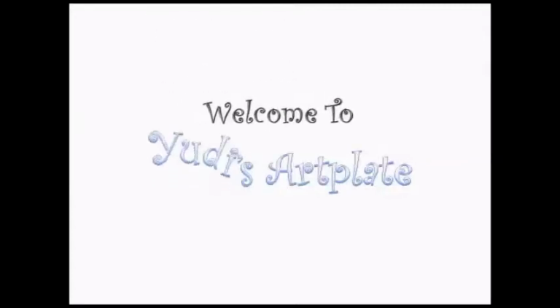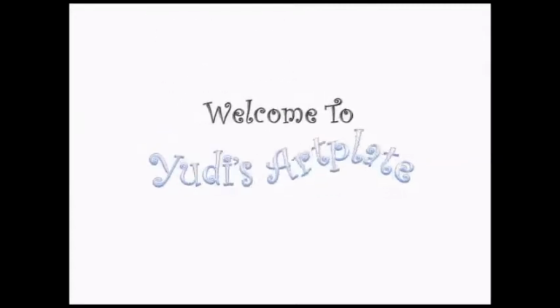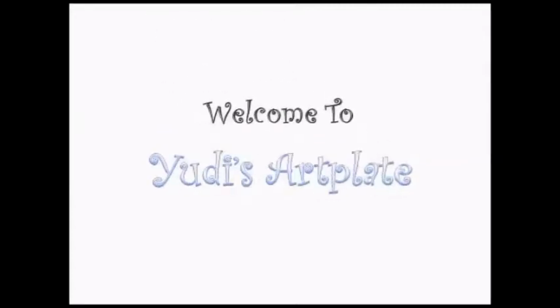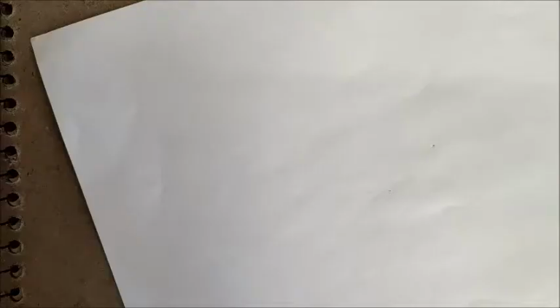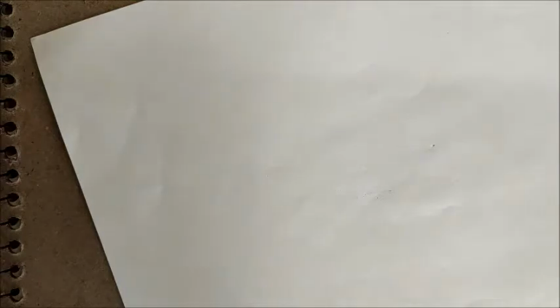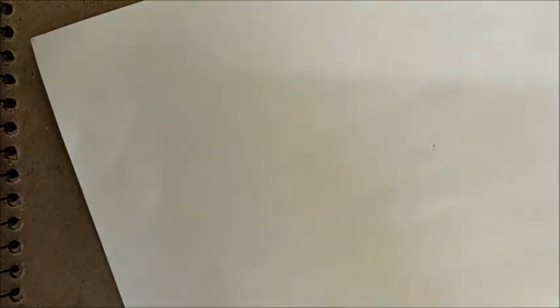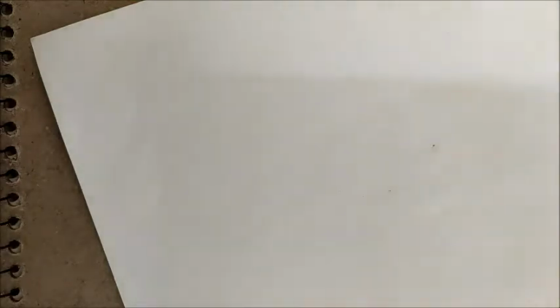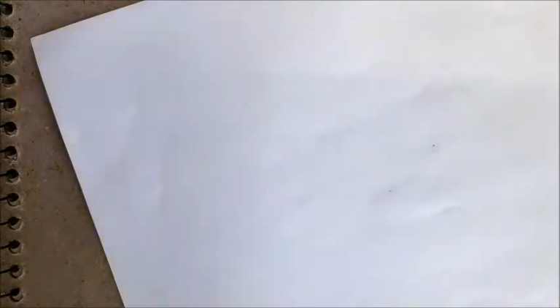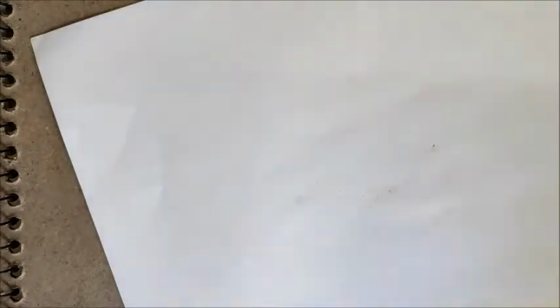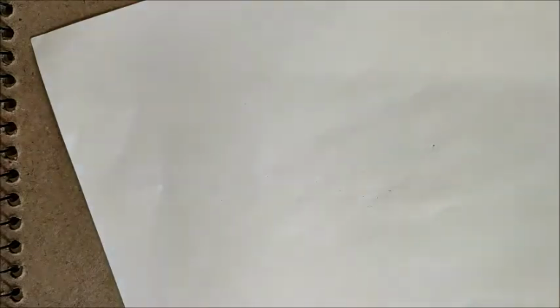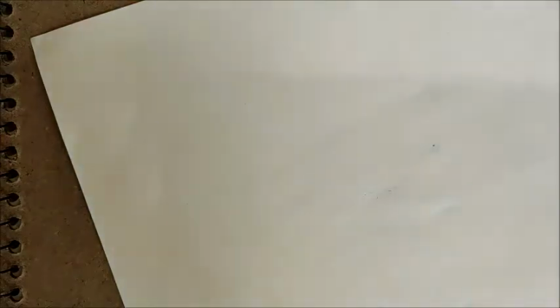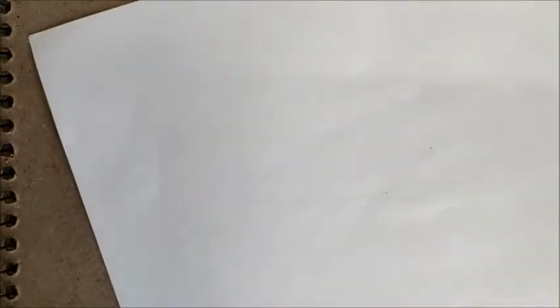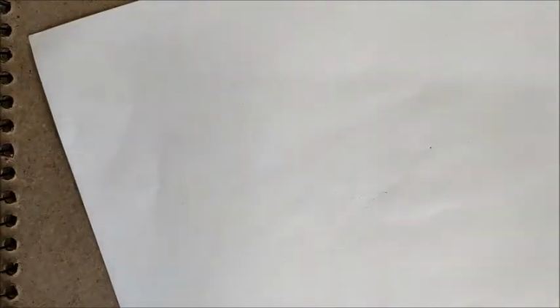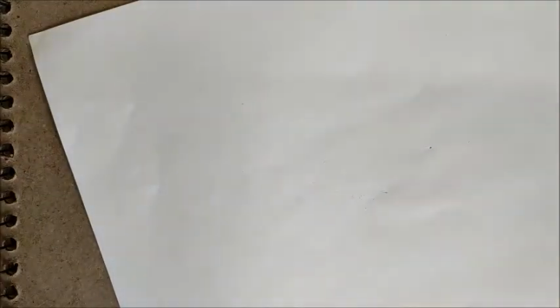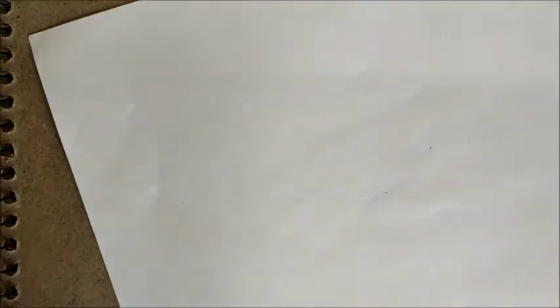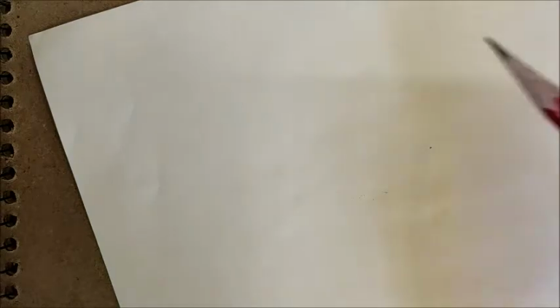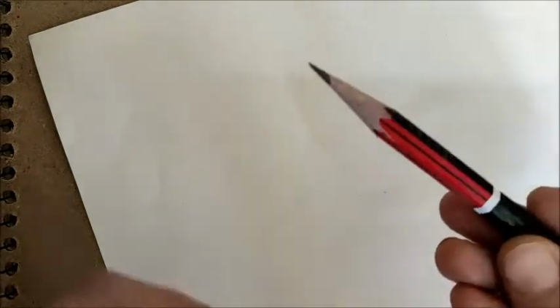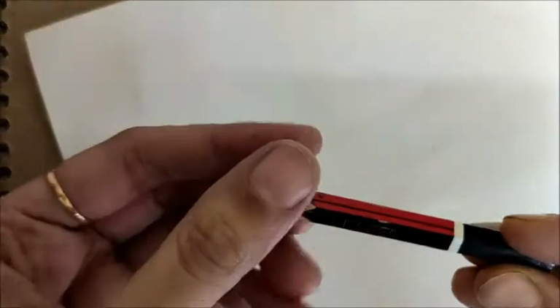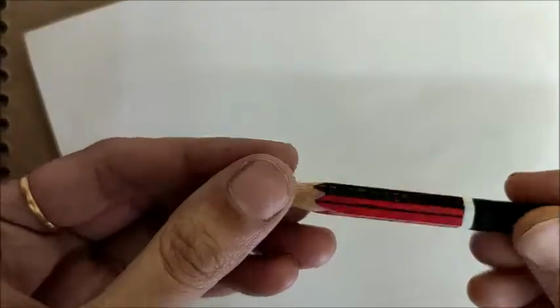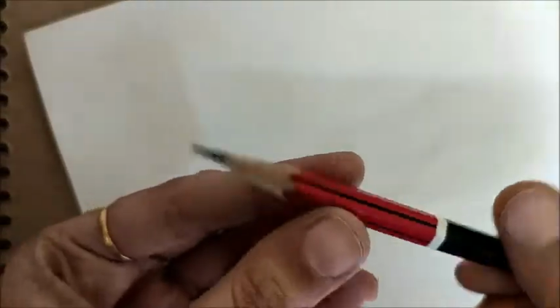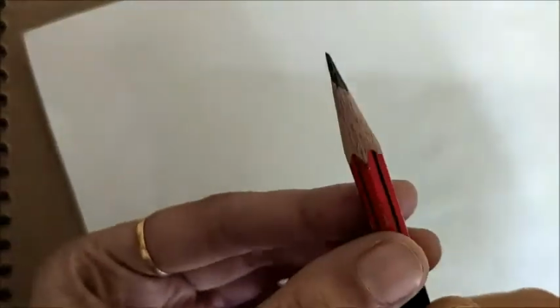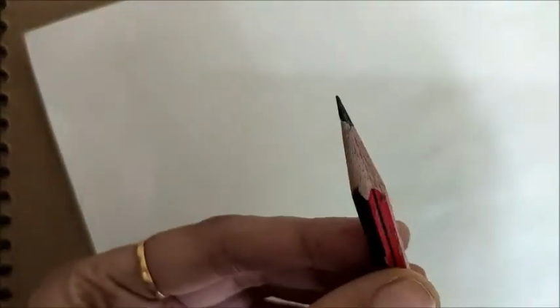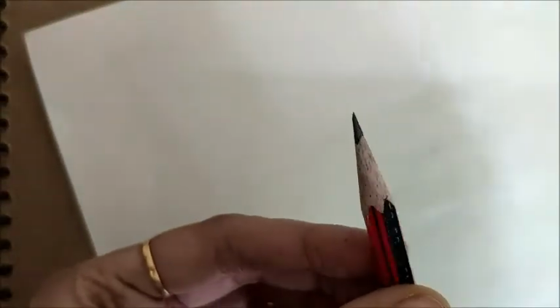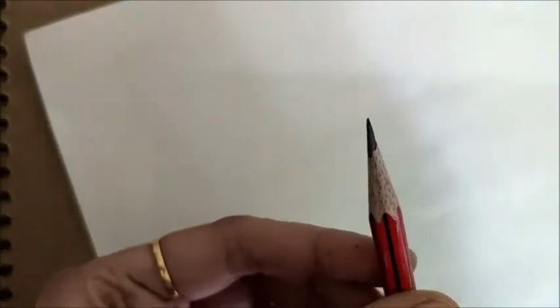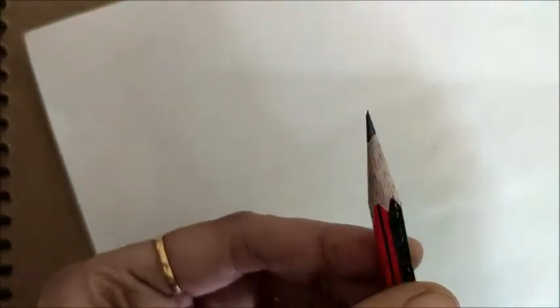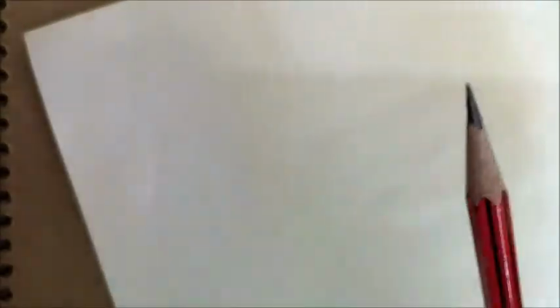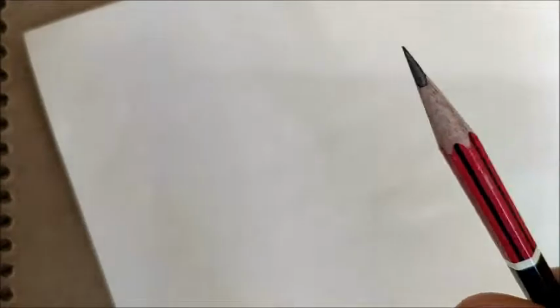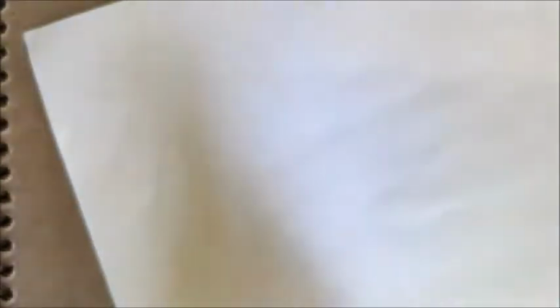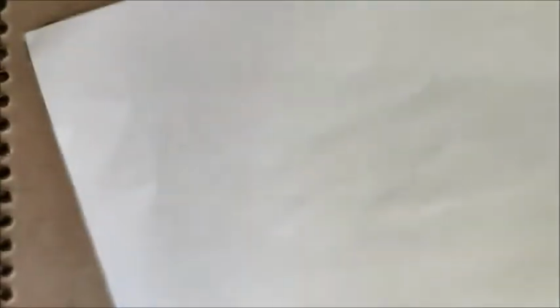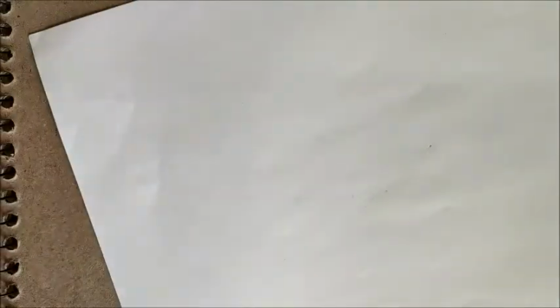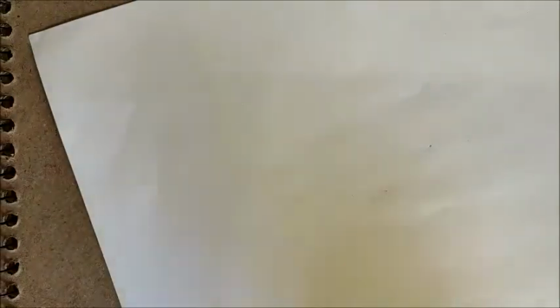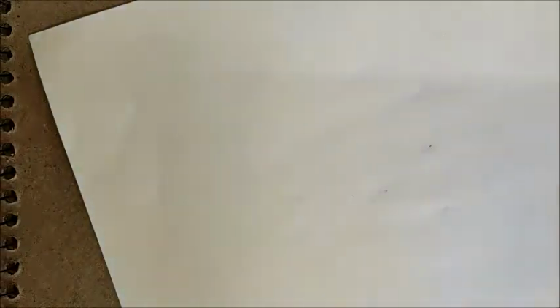Welcome to the channel. Today we'll see how to draw a triangle with the help of a pencil, a rounder, and a scale. Don't forget to keep the point of your pencil as sharp as you can to get perfect geometry.